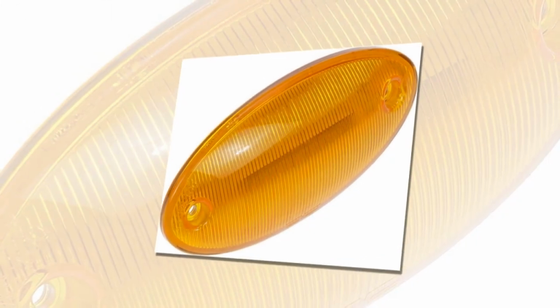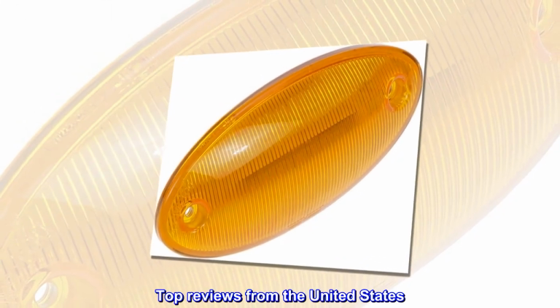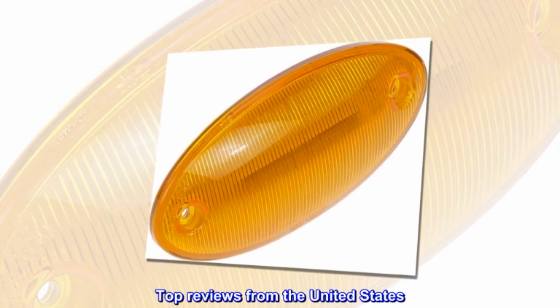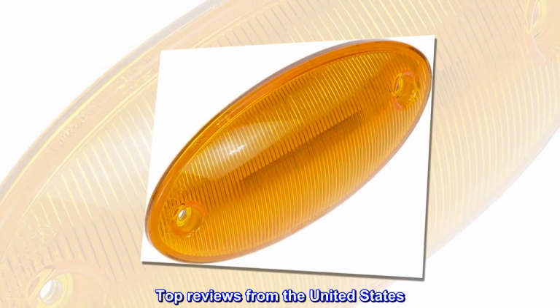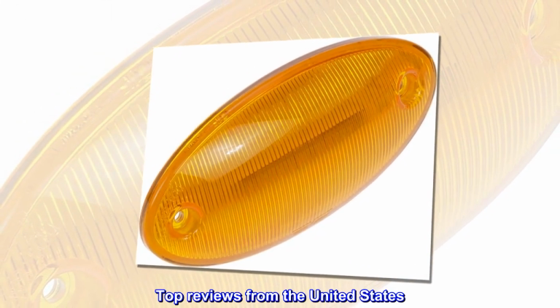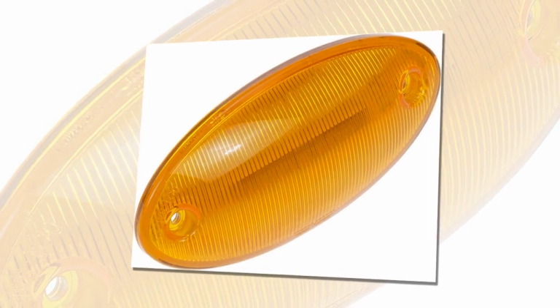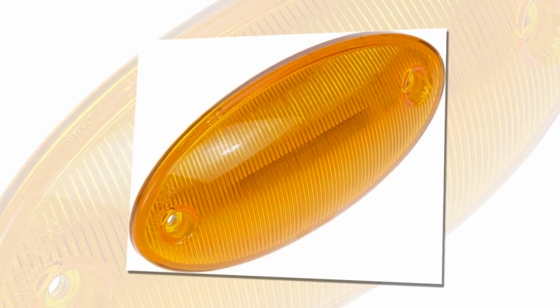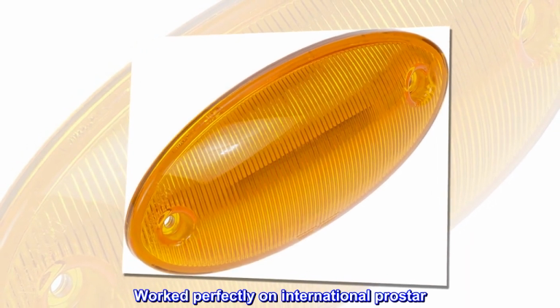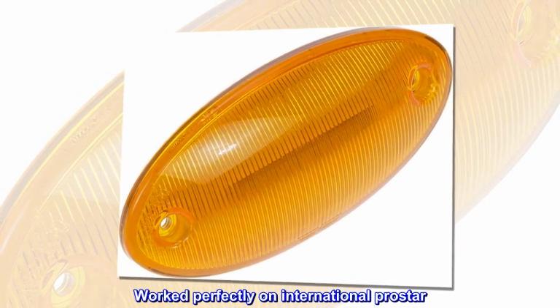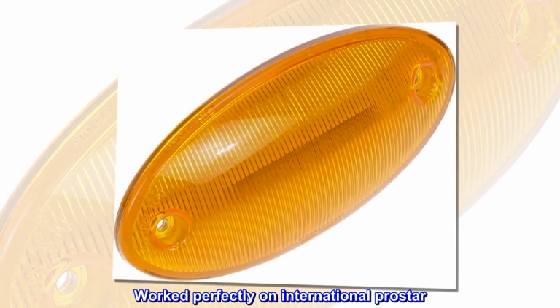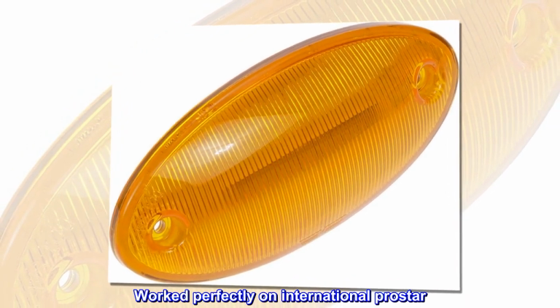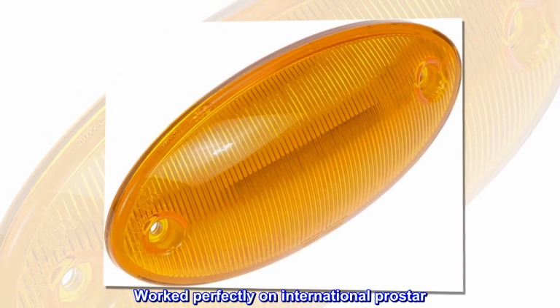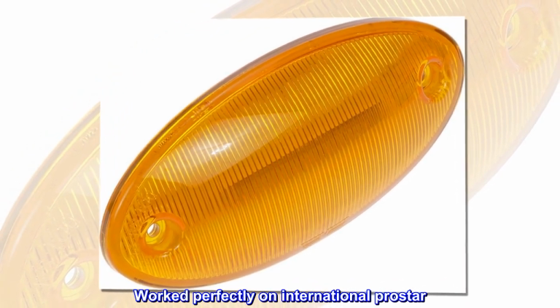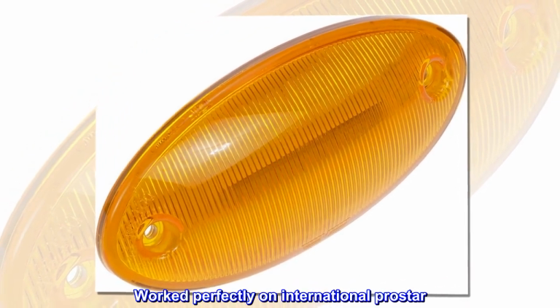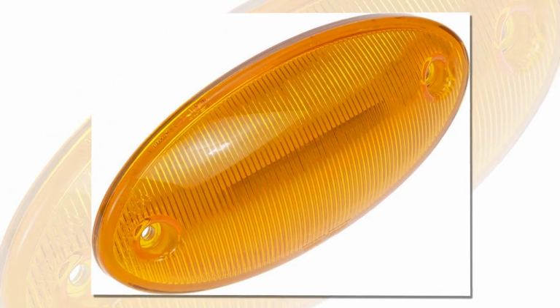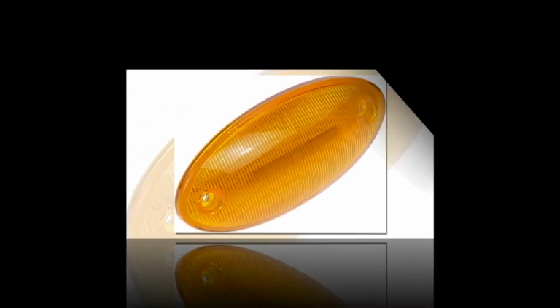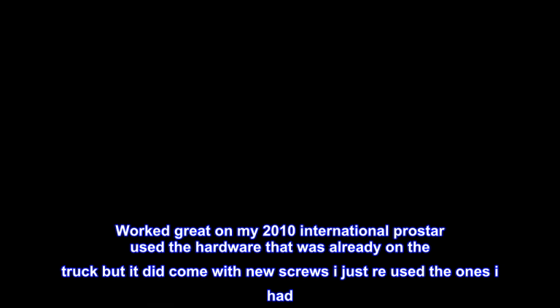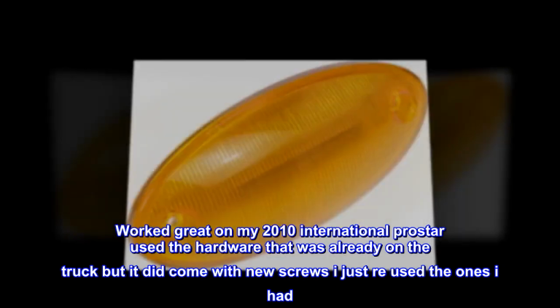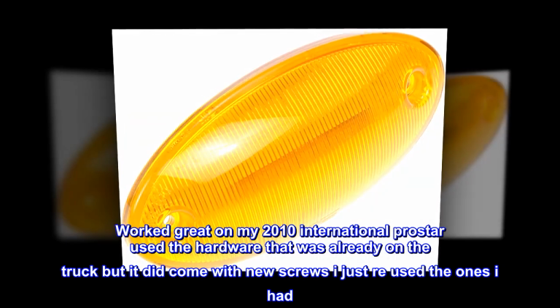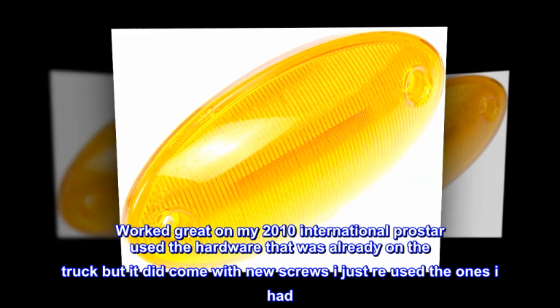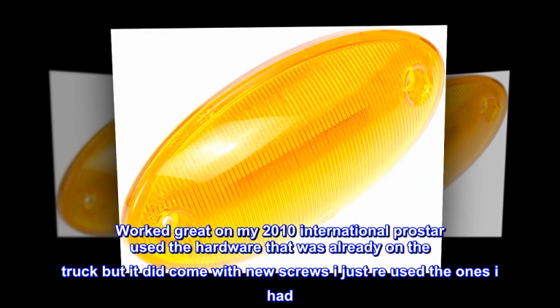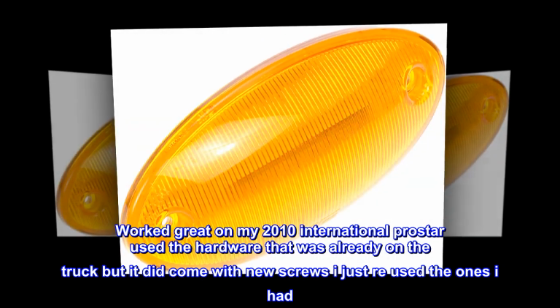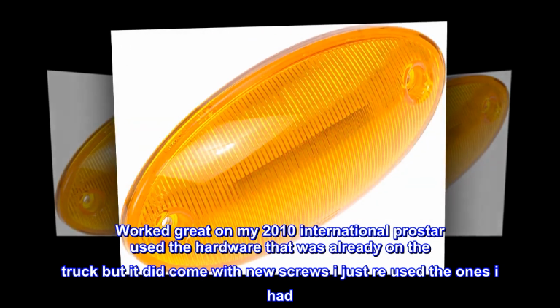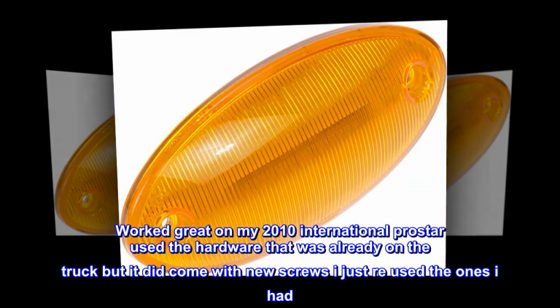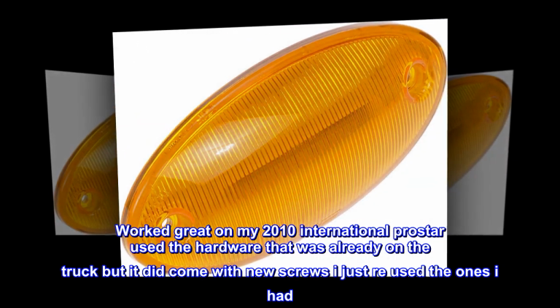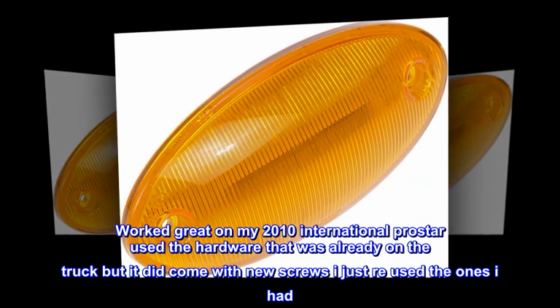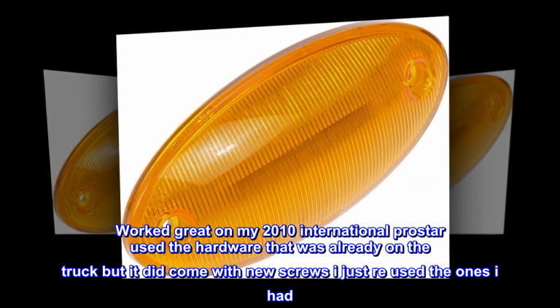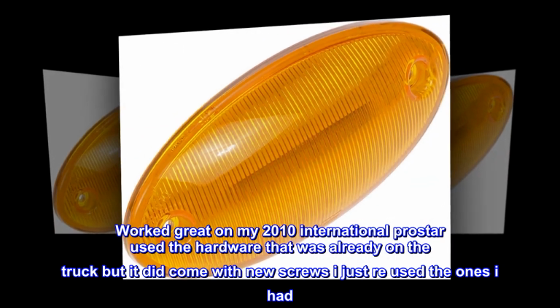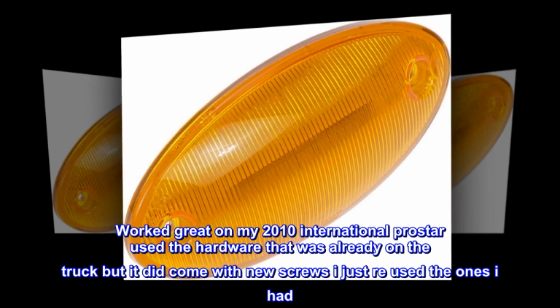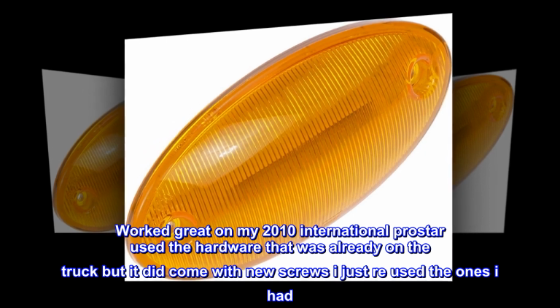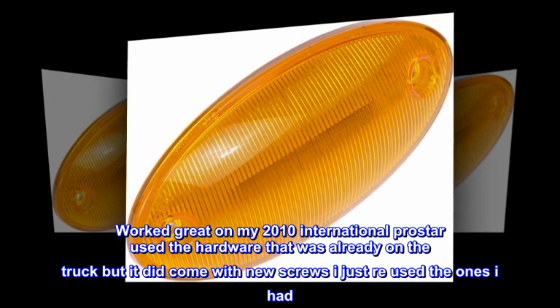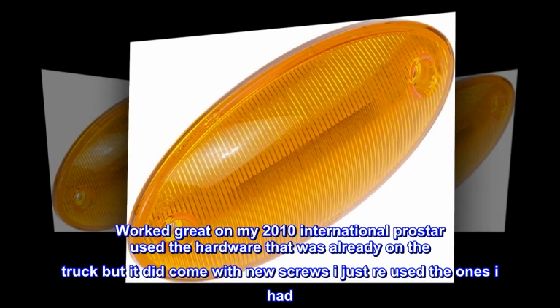Top reviews from the United States. Worked perfectly on International ProStar. Worked great on my 2010 International ProStar — used the hardware that was already on the truck, but it did come with new screws; I just reused the ones I had.